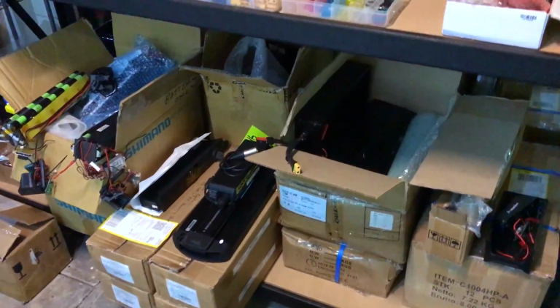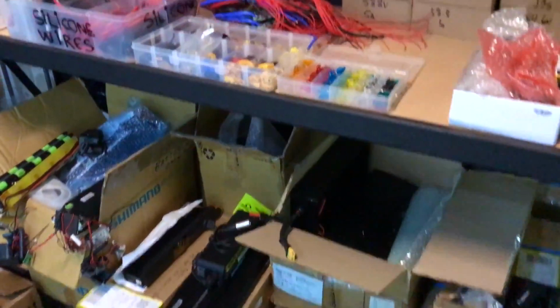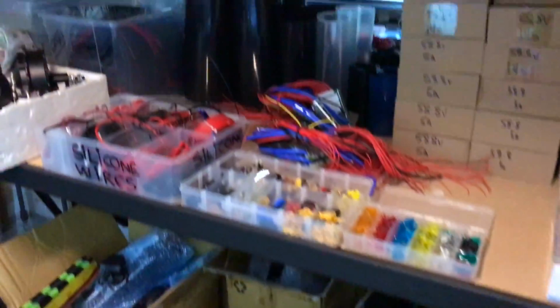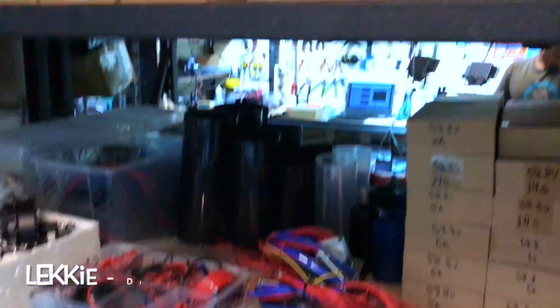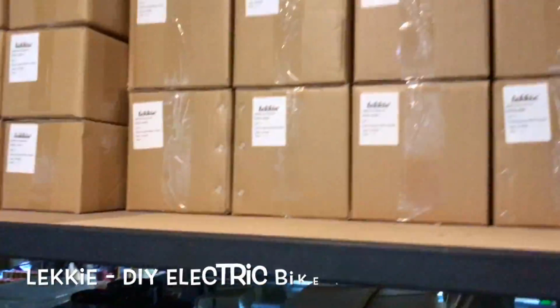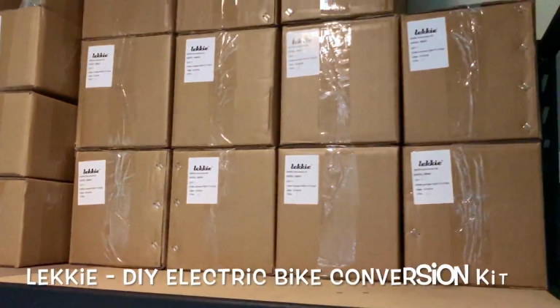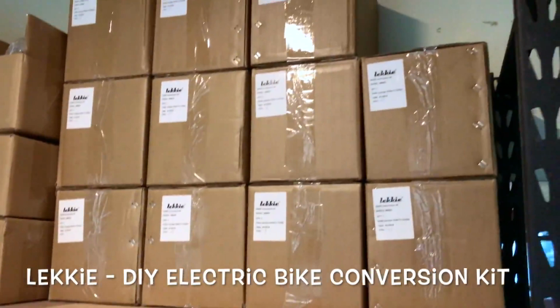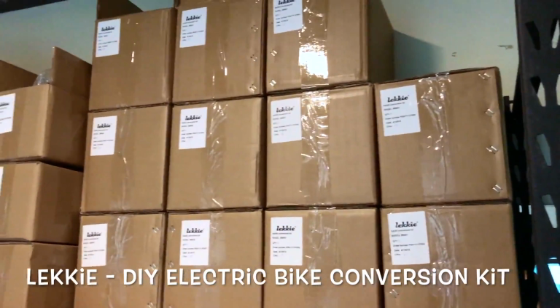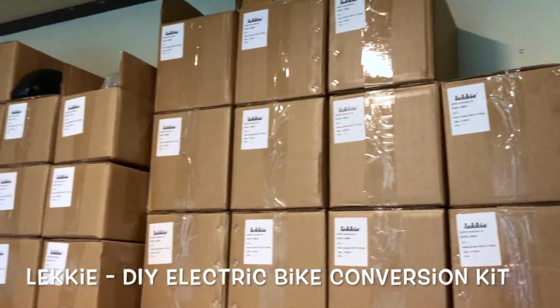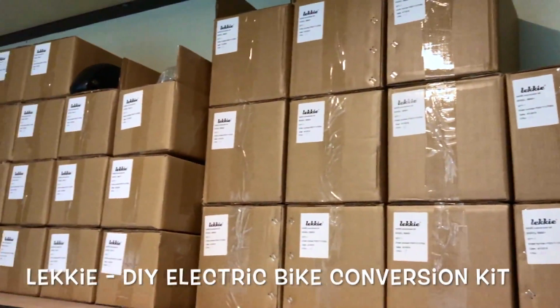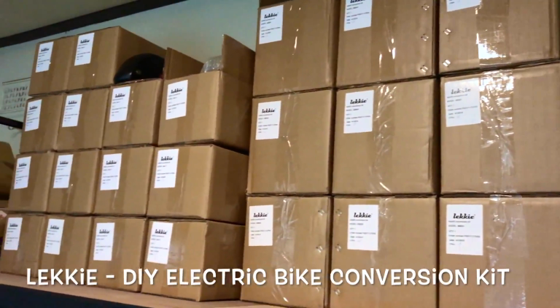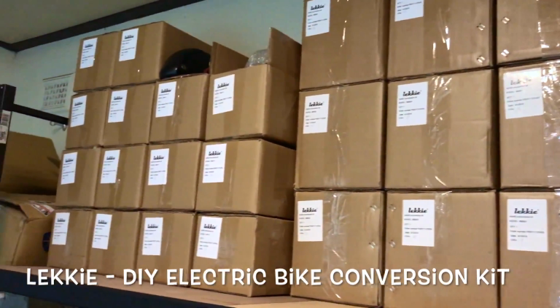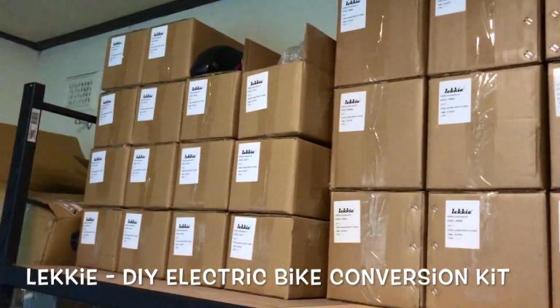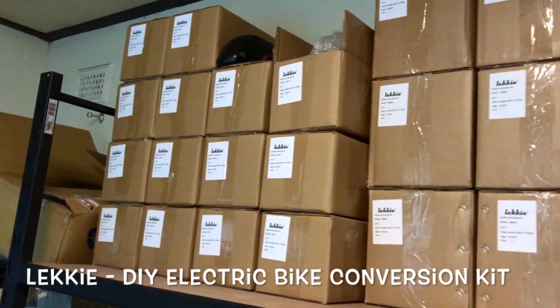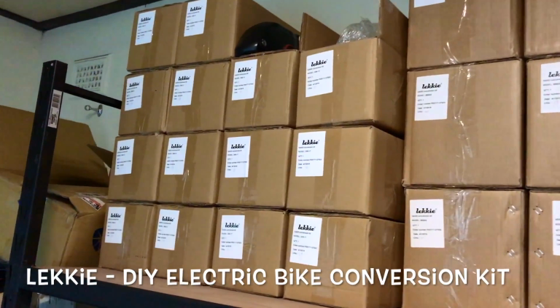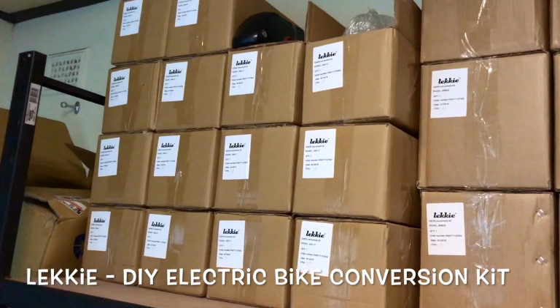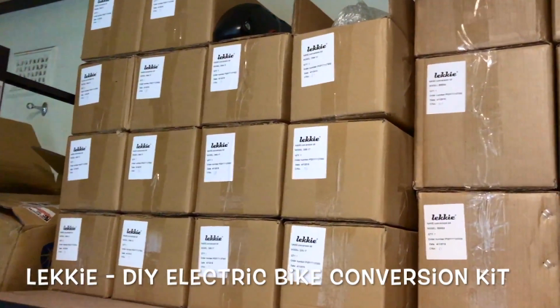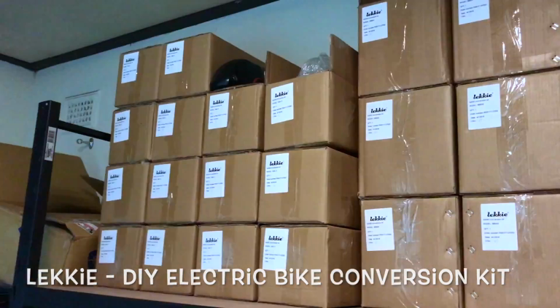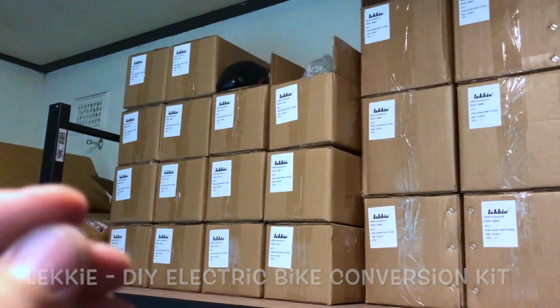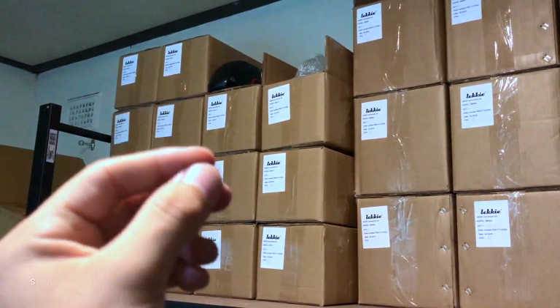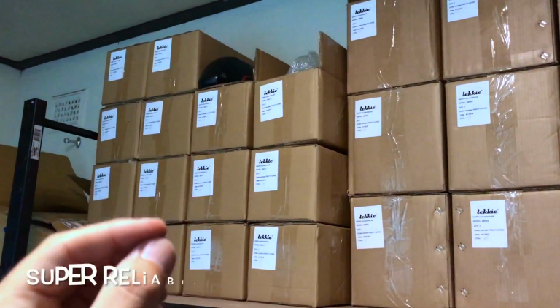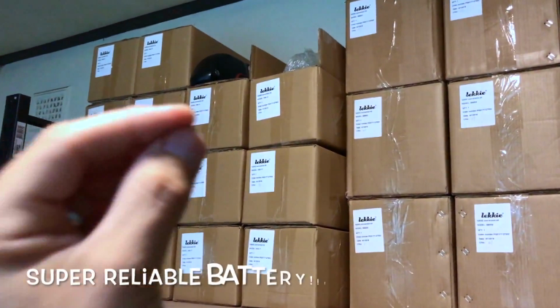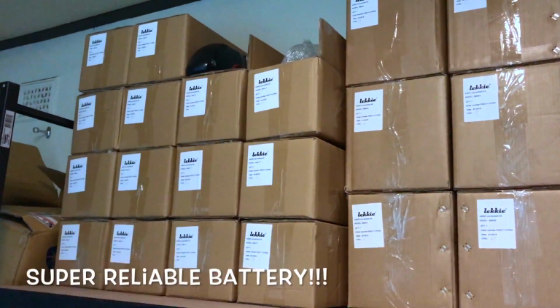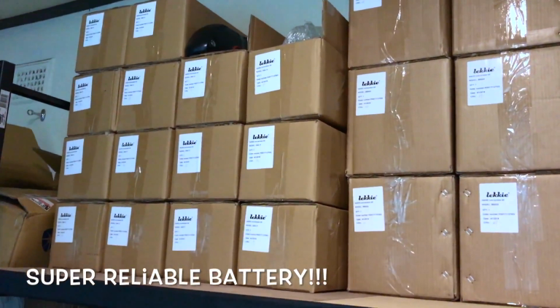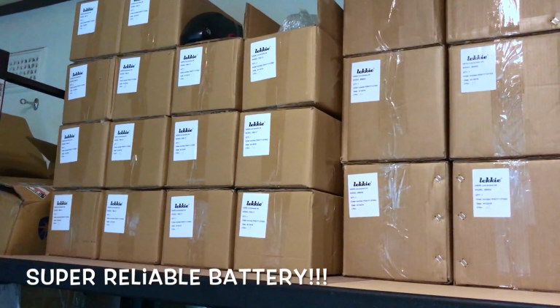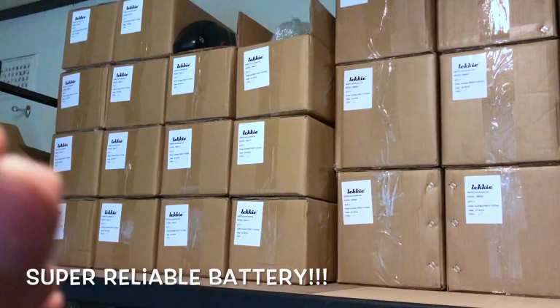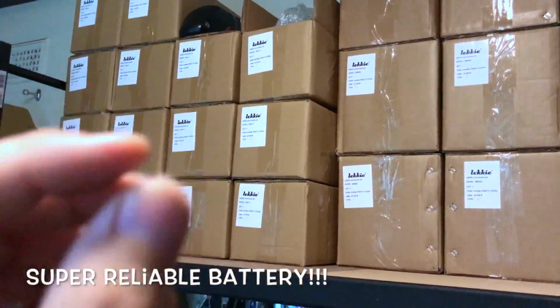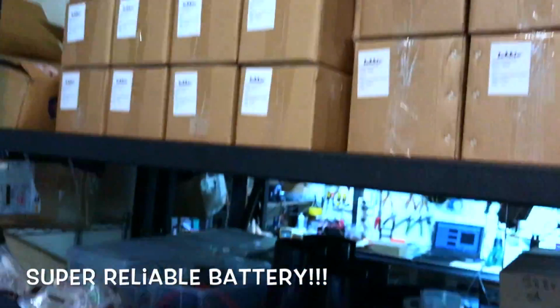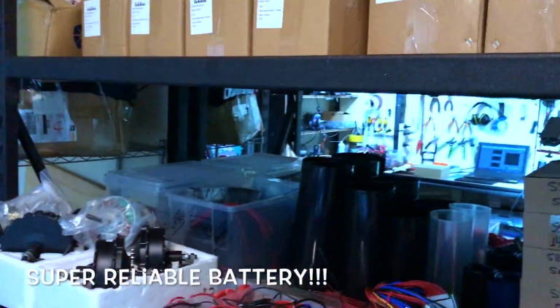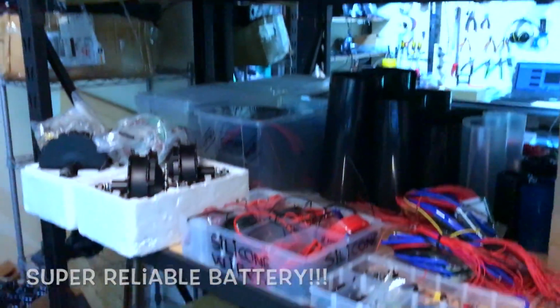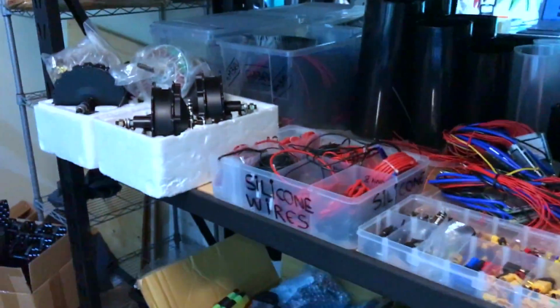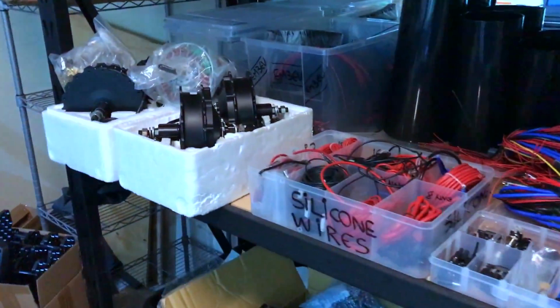We've got some Lecky, which is Bafang kits. We've been selling the Lecky battery for one year — the same battery, never failed, not even one. That's awesome.